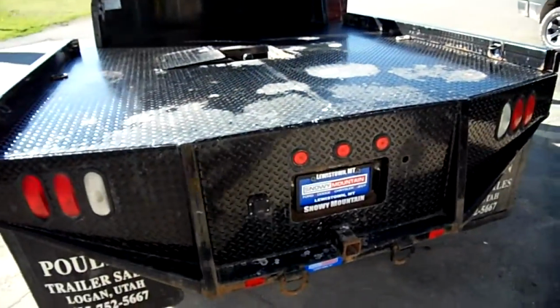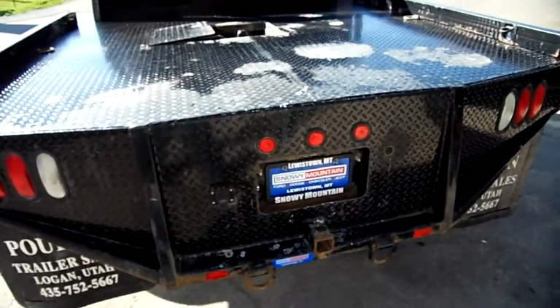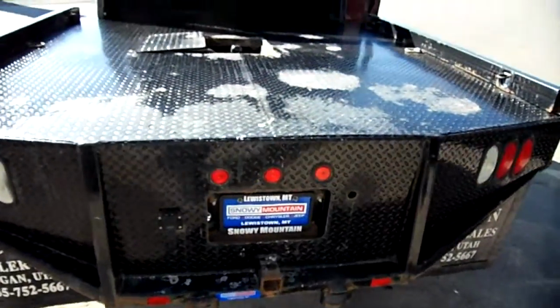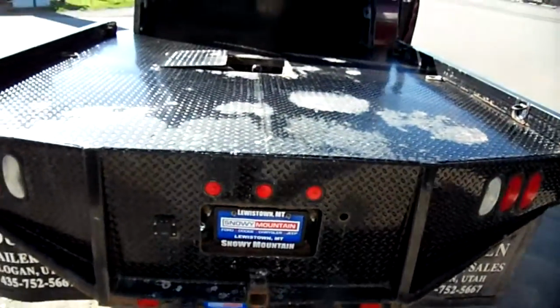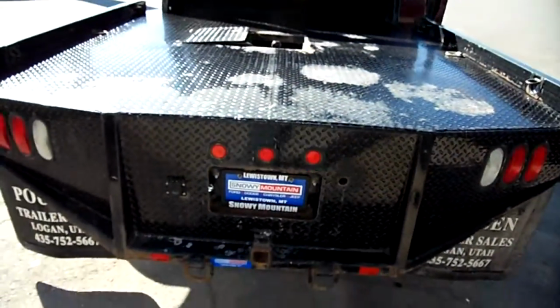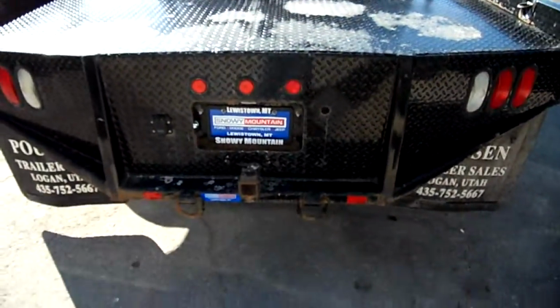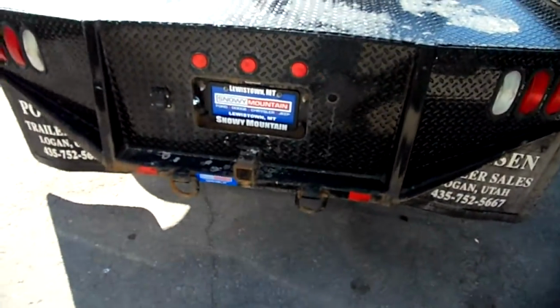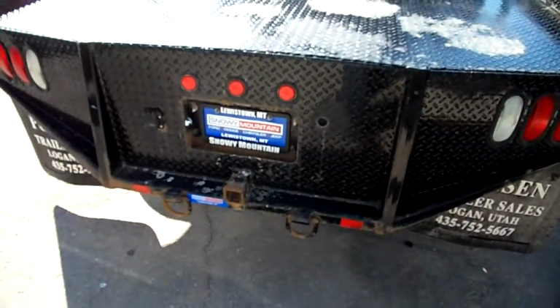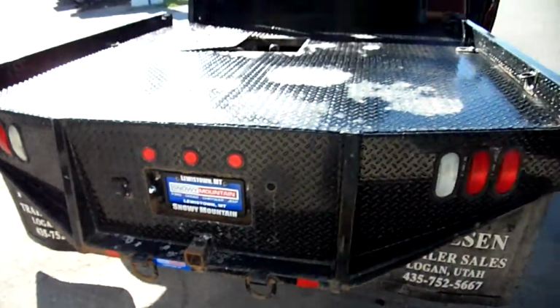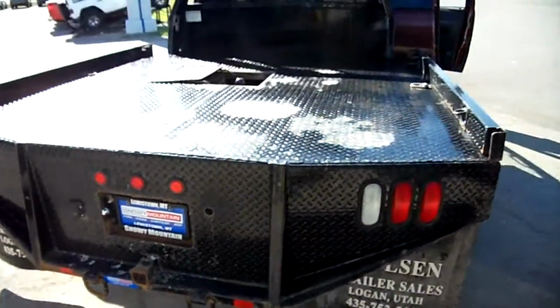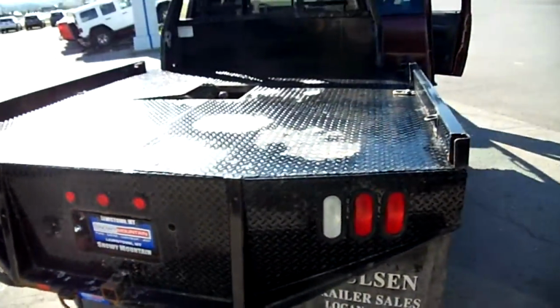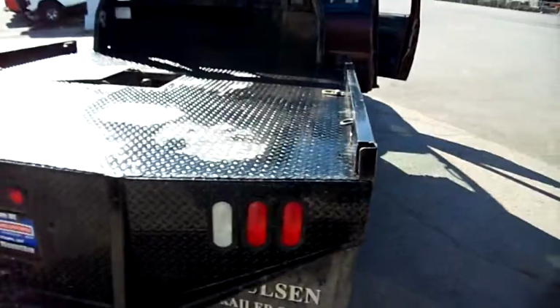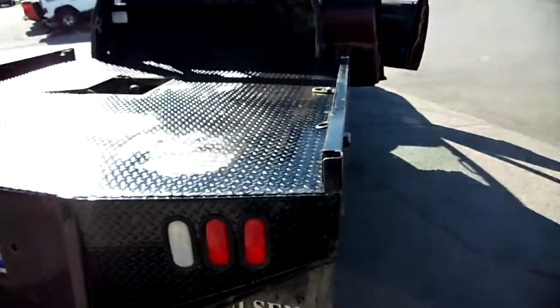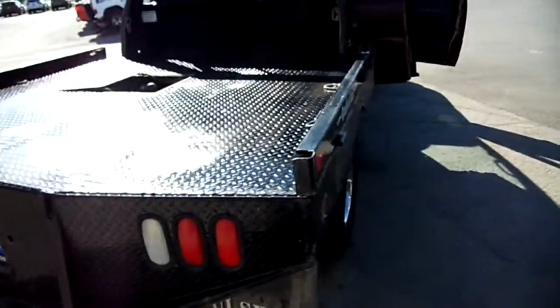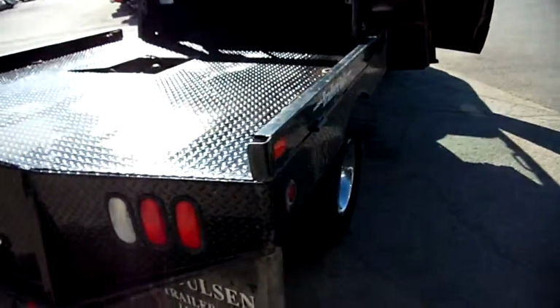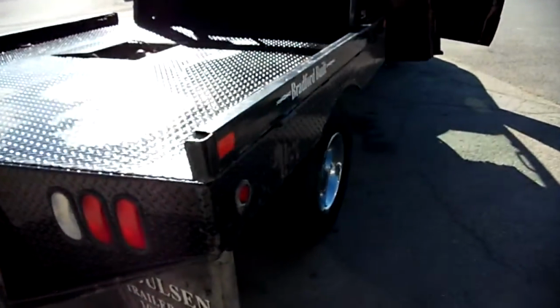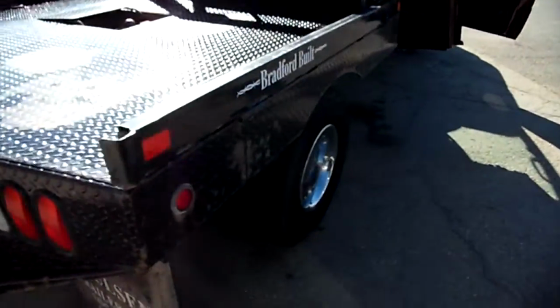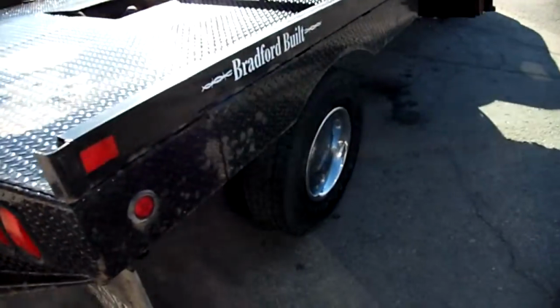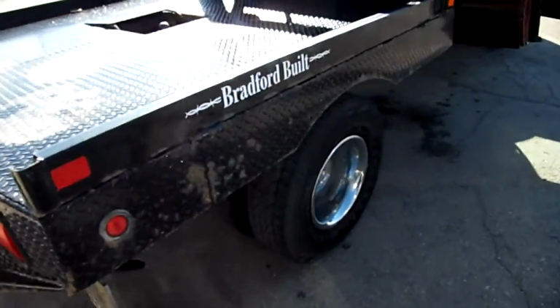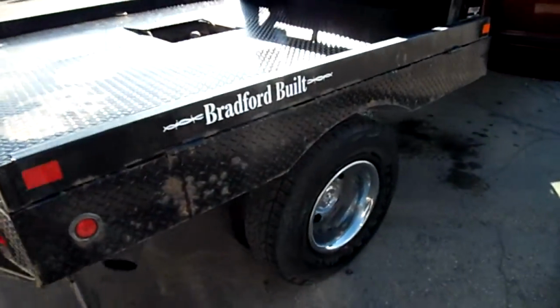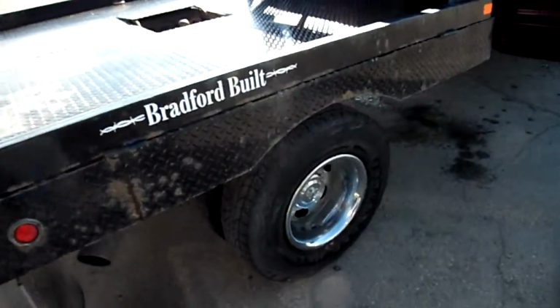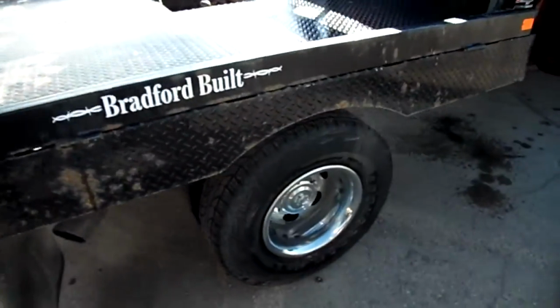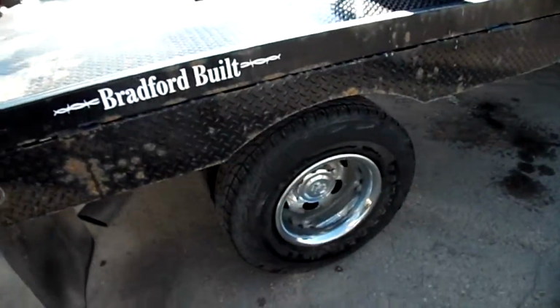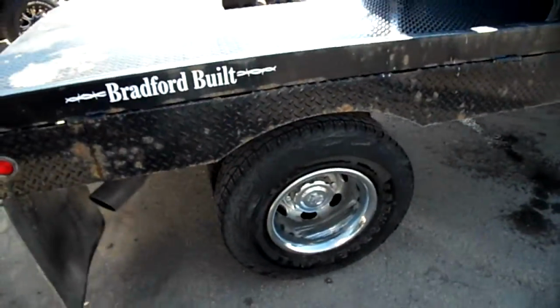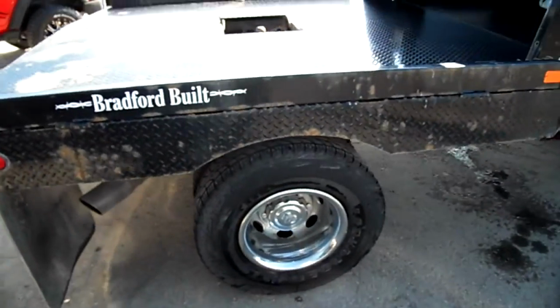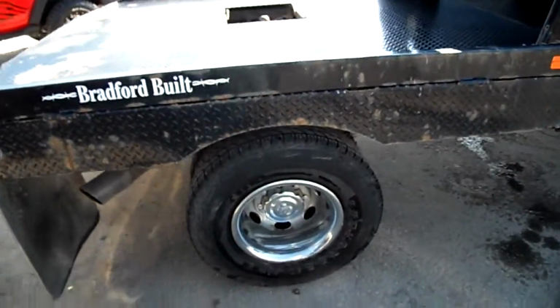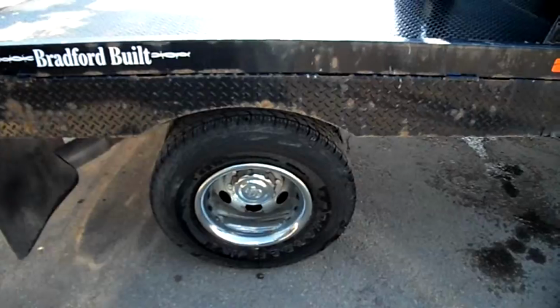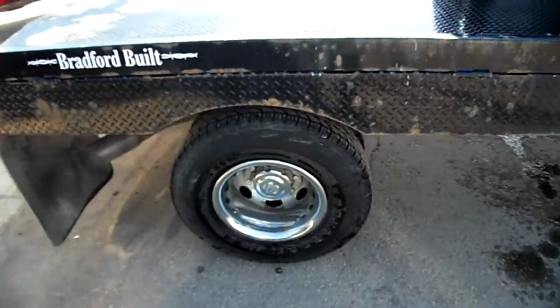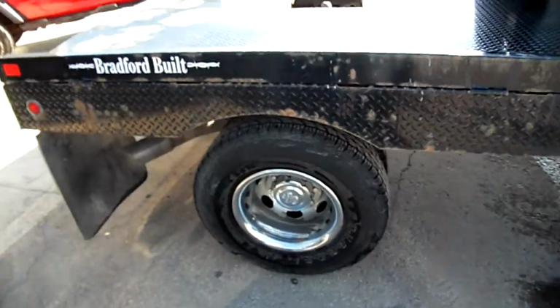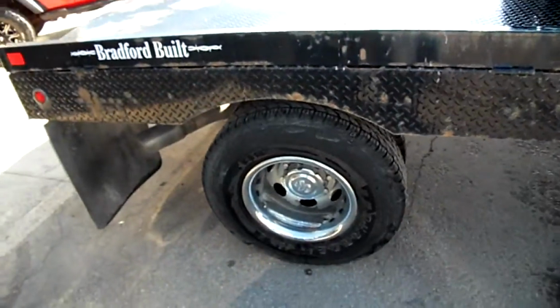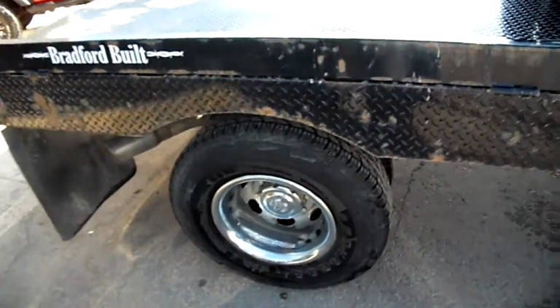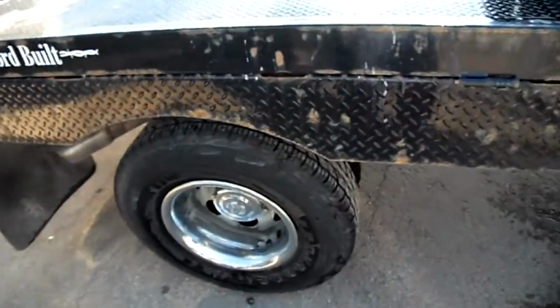Got a ball, got a regular hitch. I mean, here's a budget hauler. Just nice — let's look at that tread.